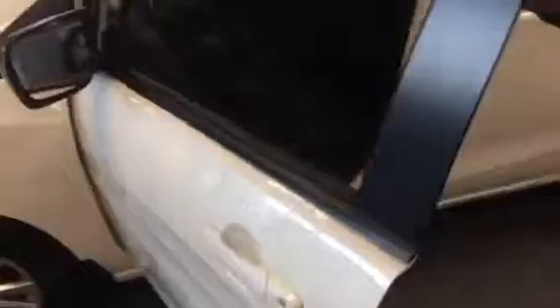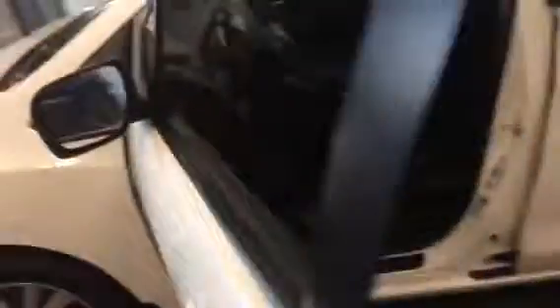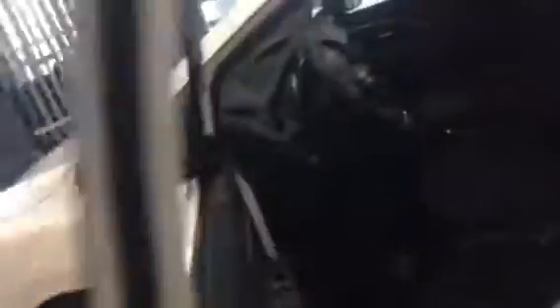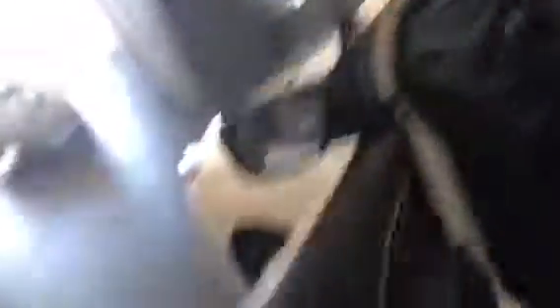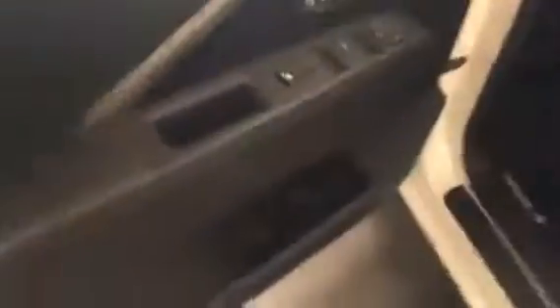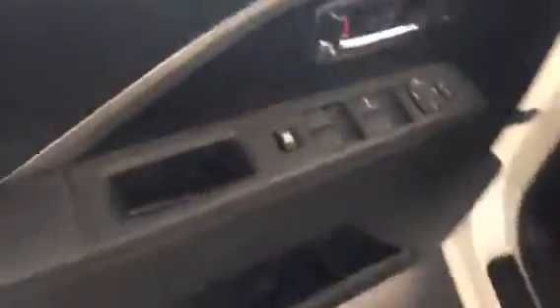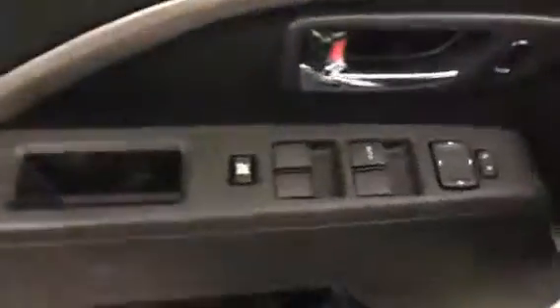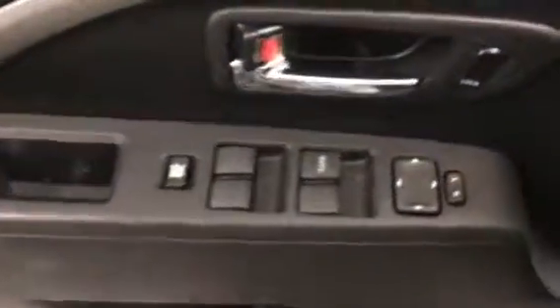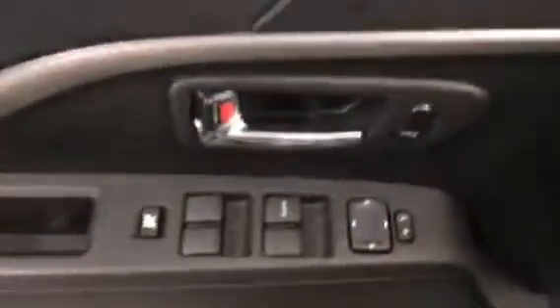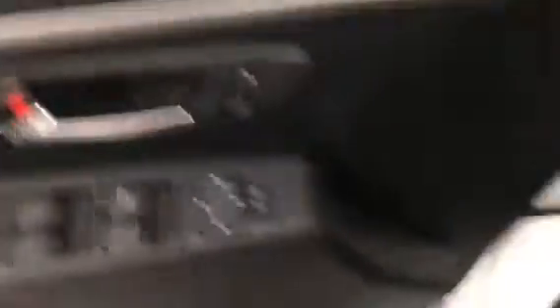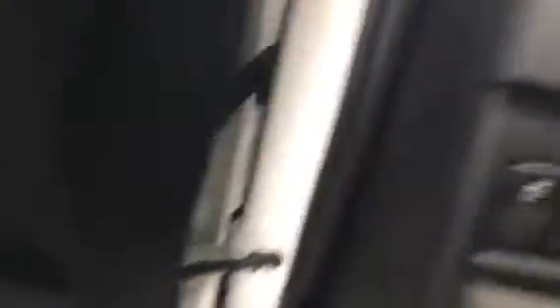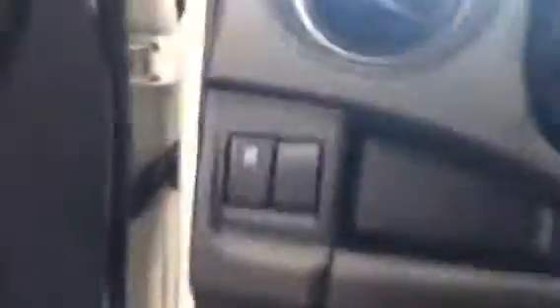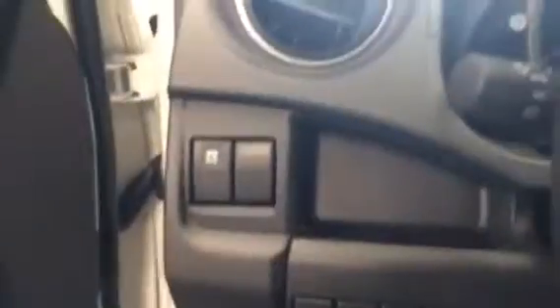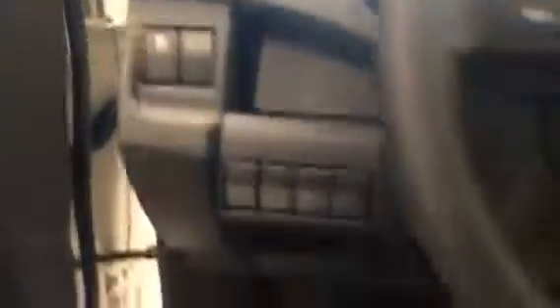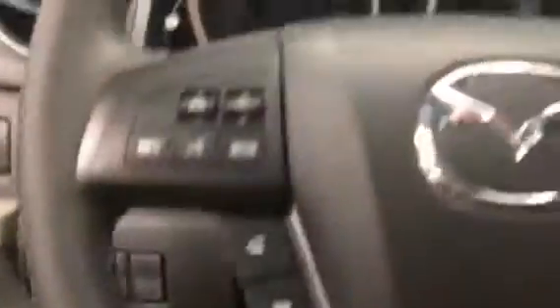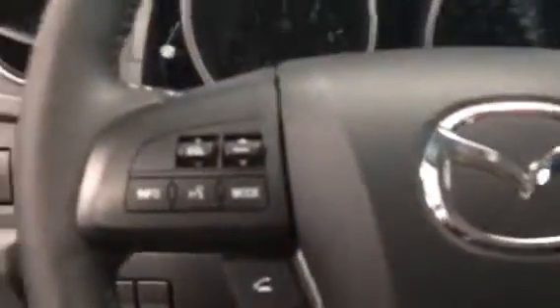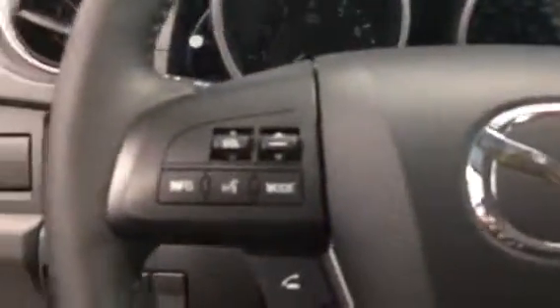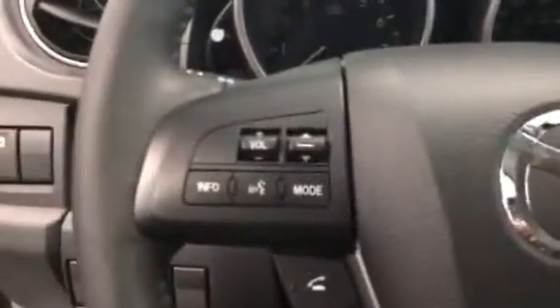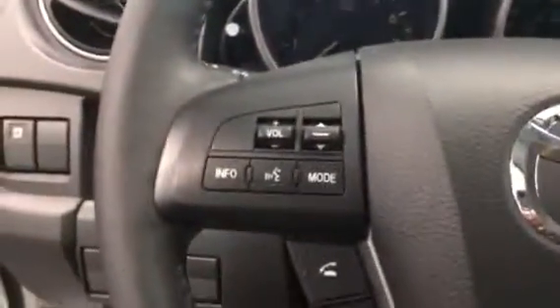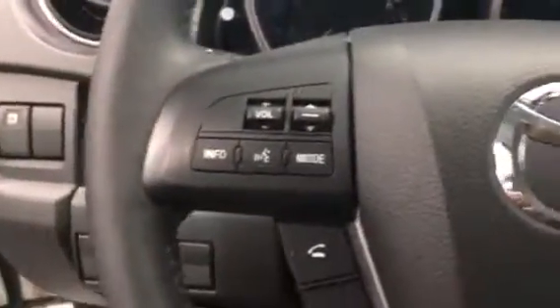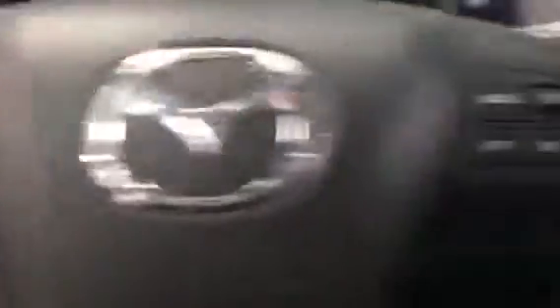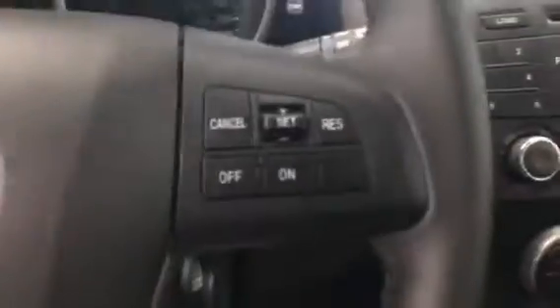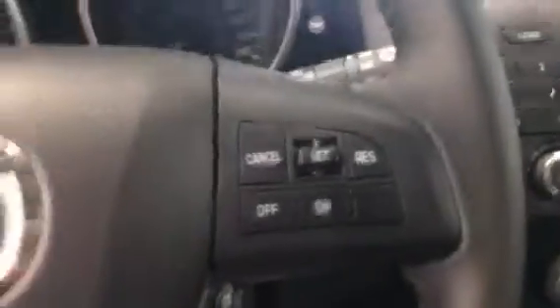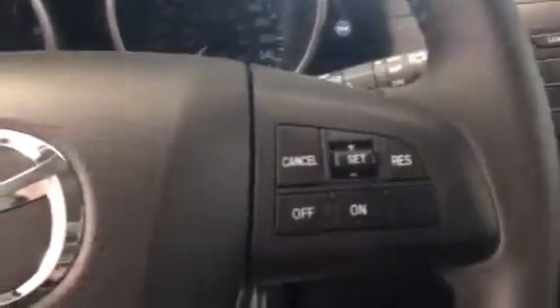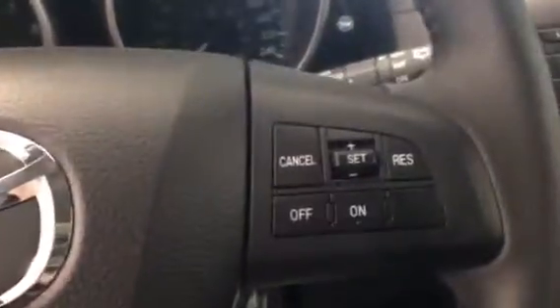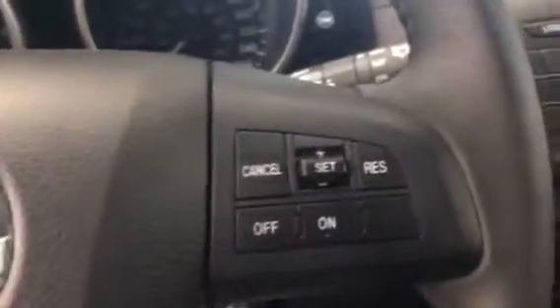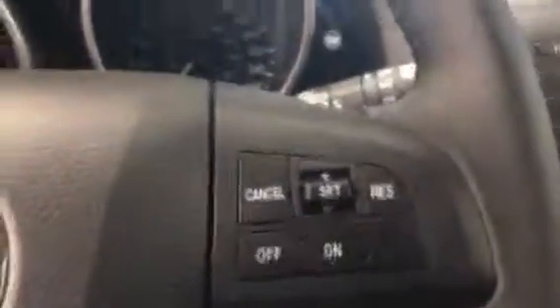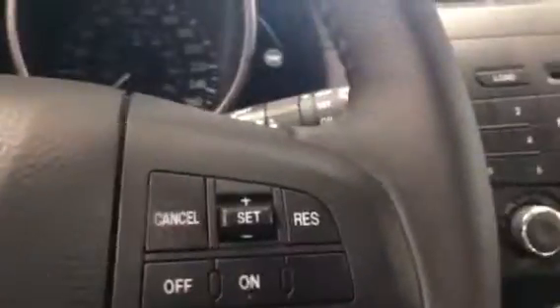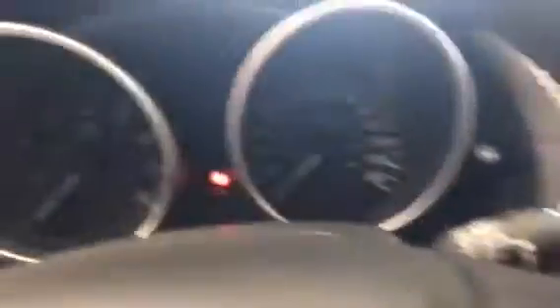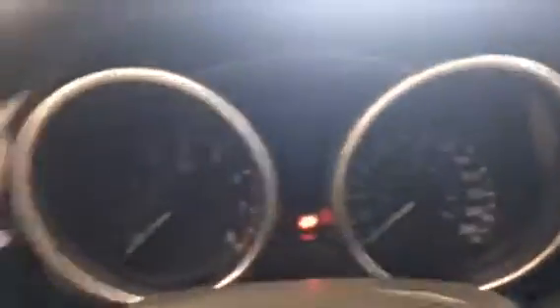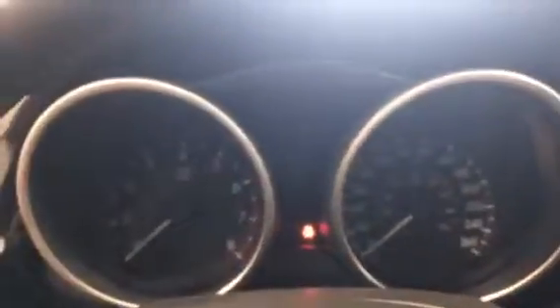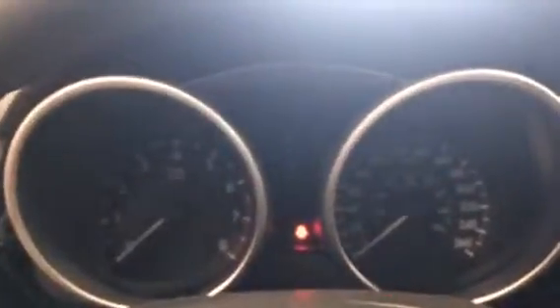Just take you inside here. Power windows, mirrors, locks, traction control, Bluetooth settings, volume controls, and your cruise control on the right. Nice and simple cluster.